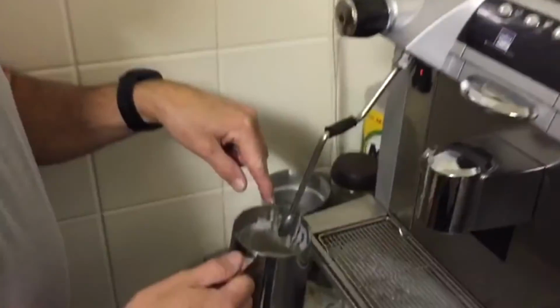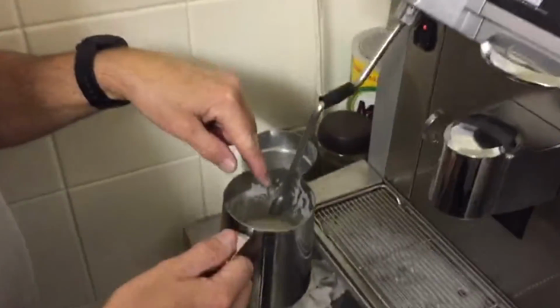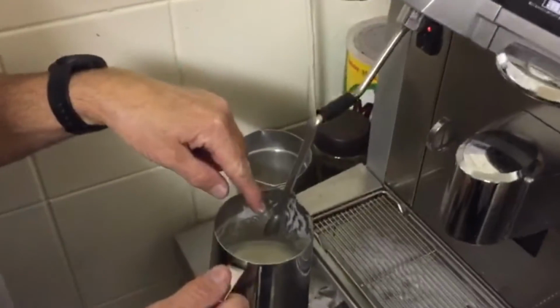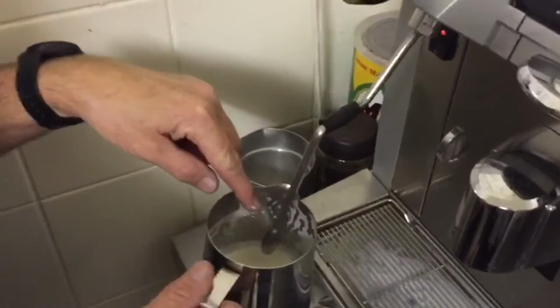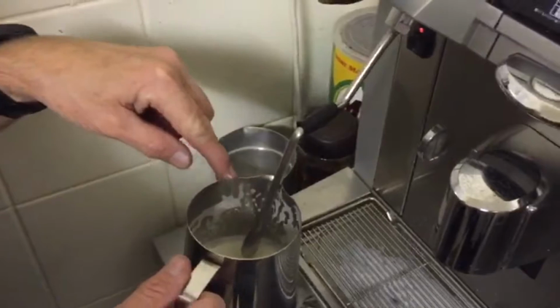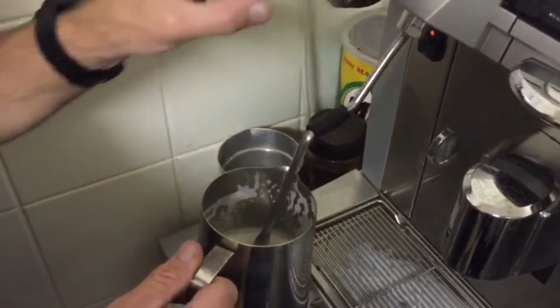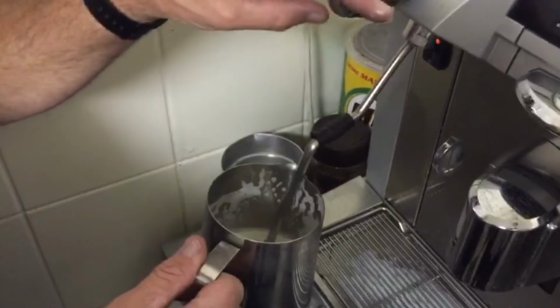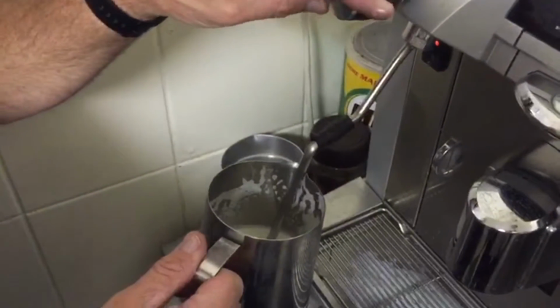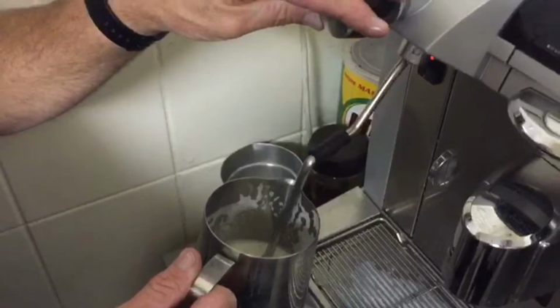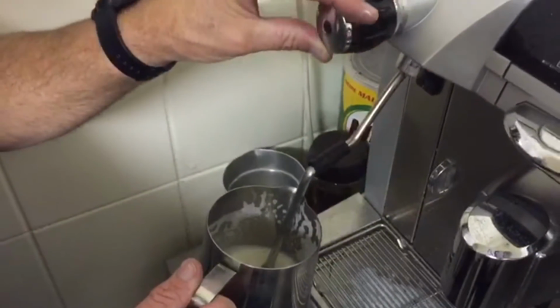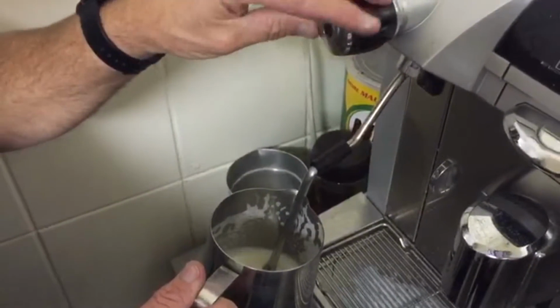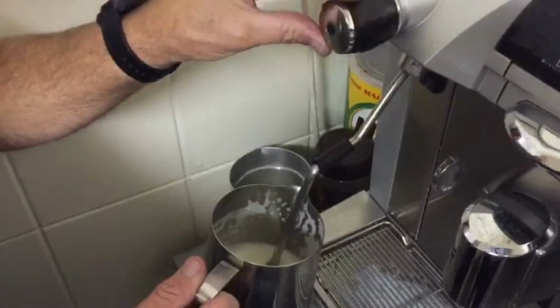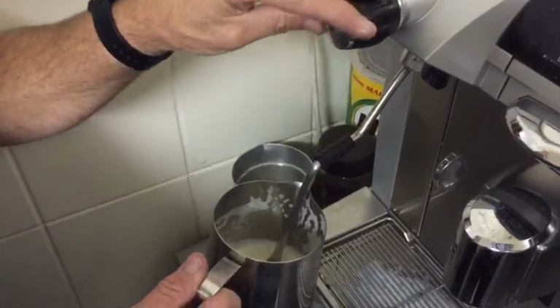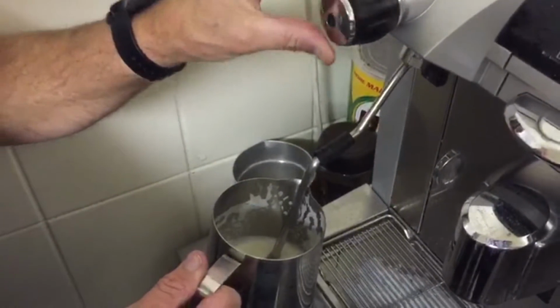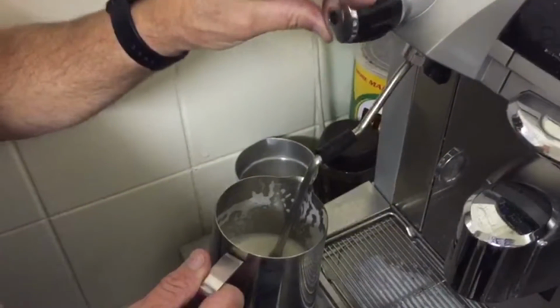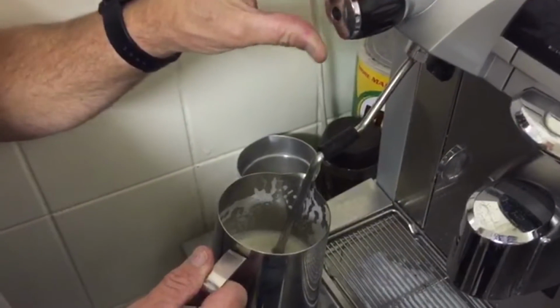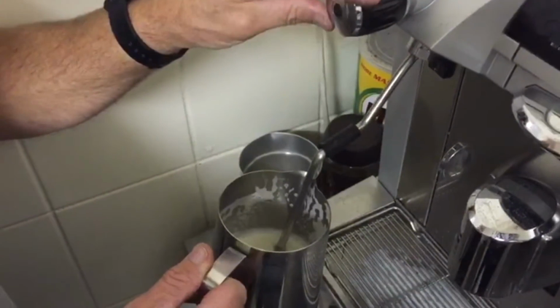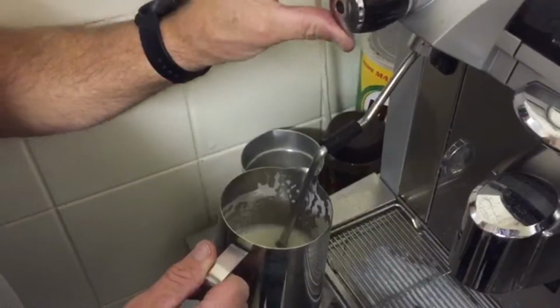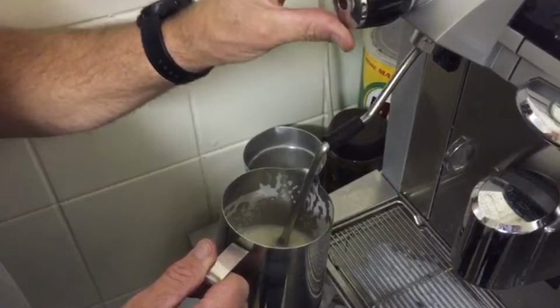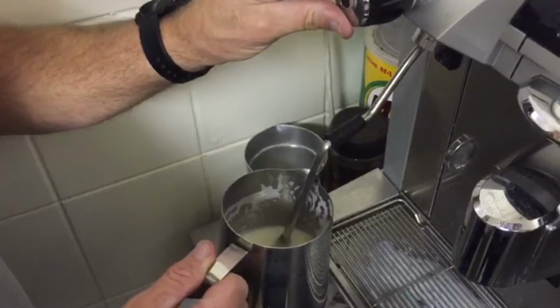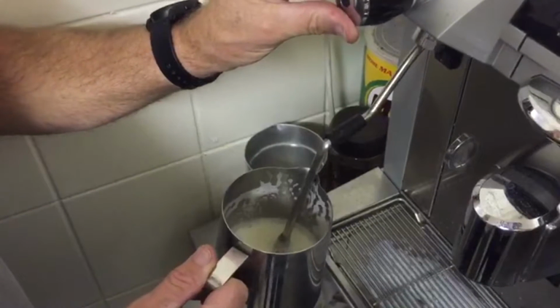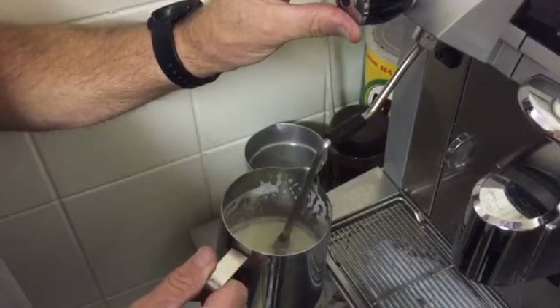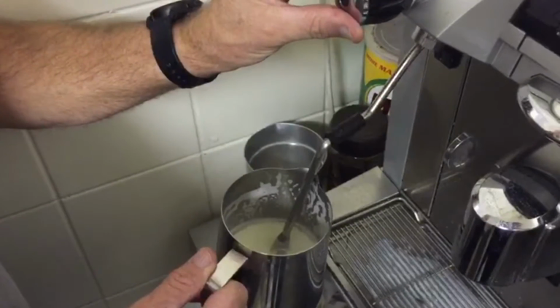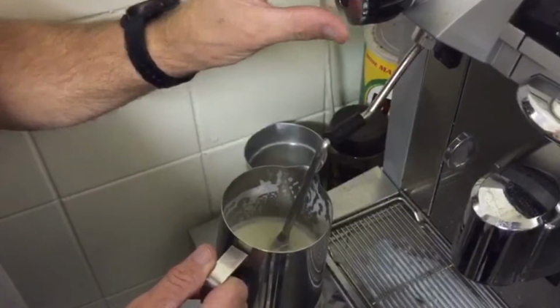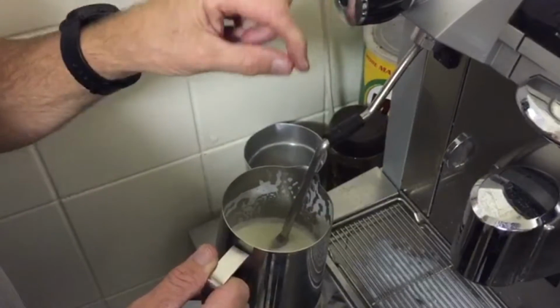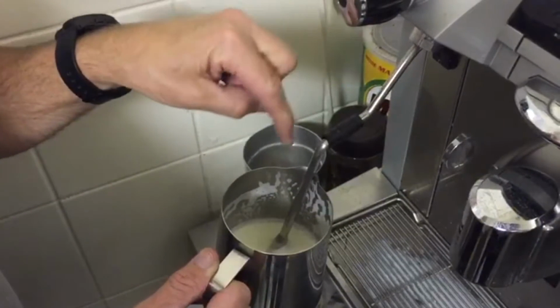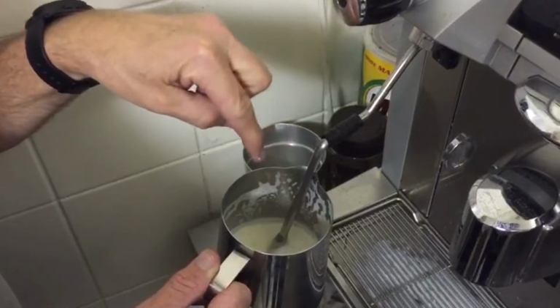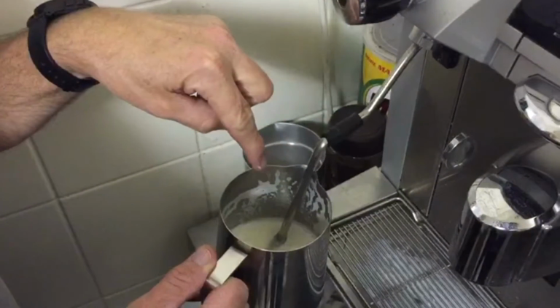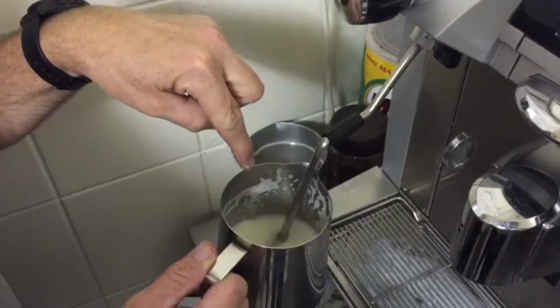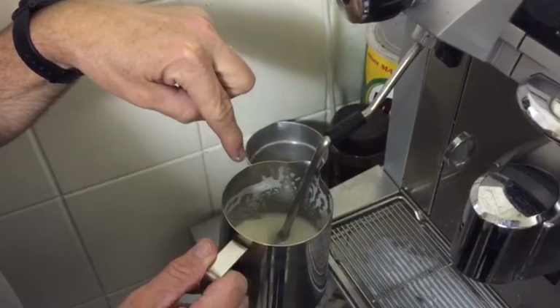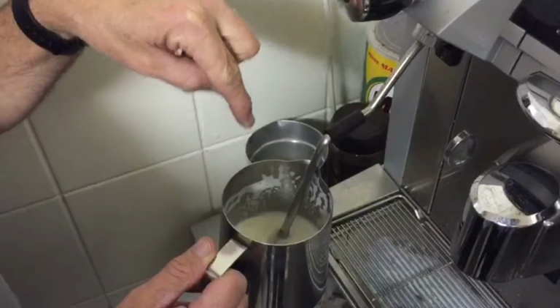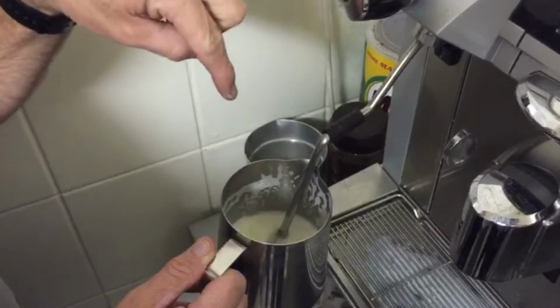Put the steam wand under the milk surface so it doesn't break the surface and make bubbles, then do a full turn. Note where the steam wand is placed in the jug.